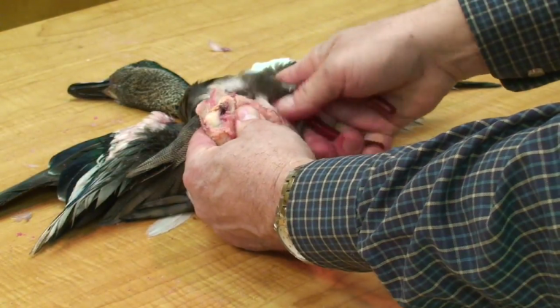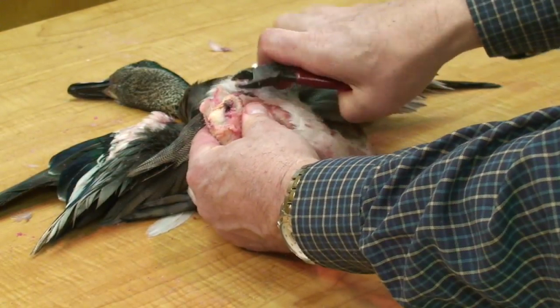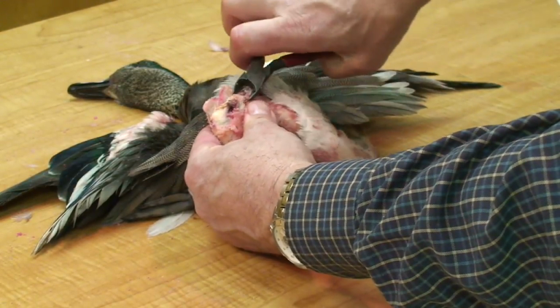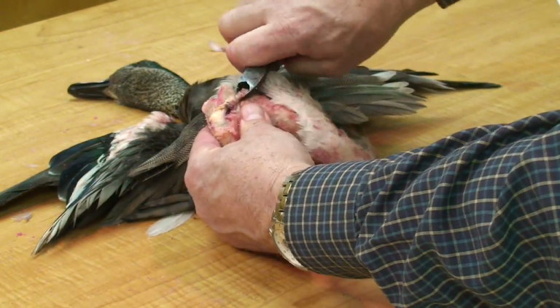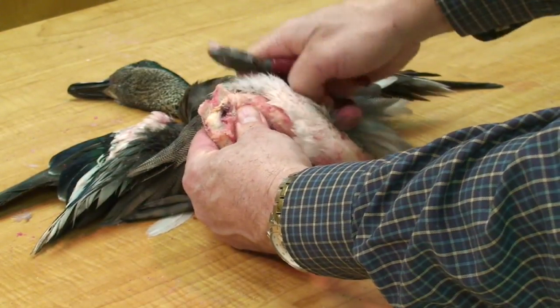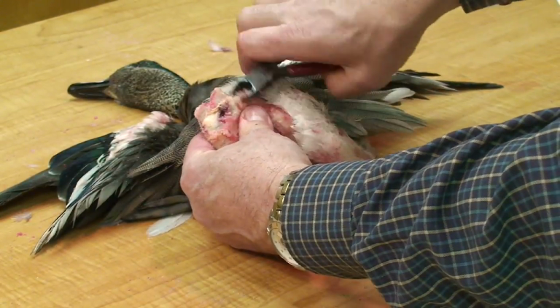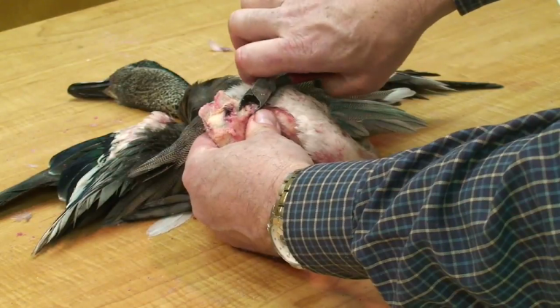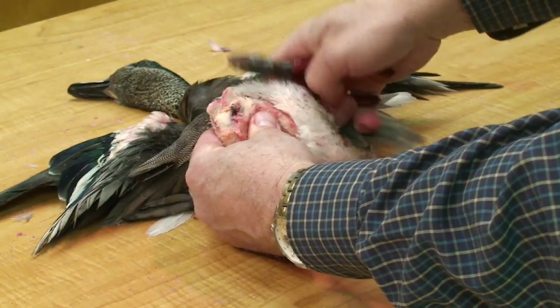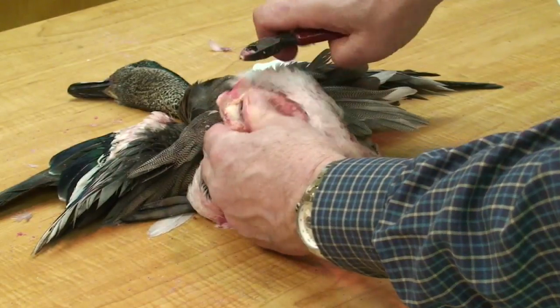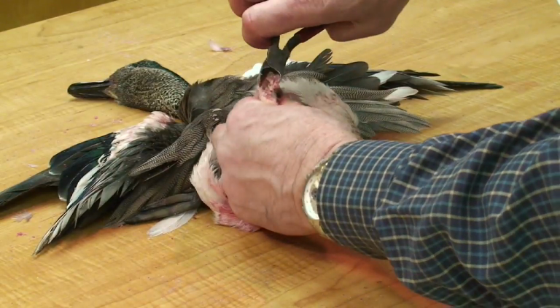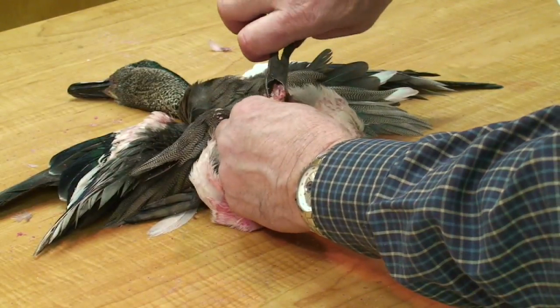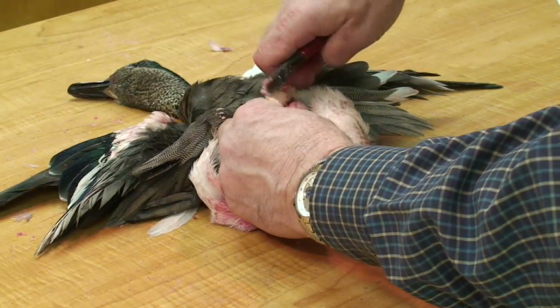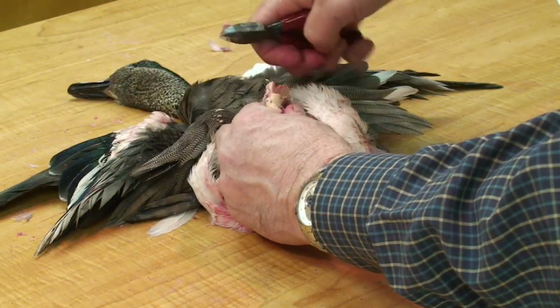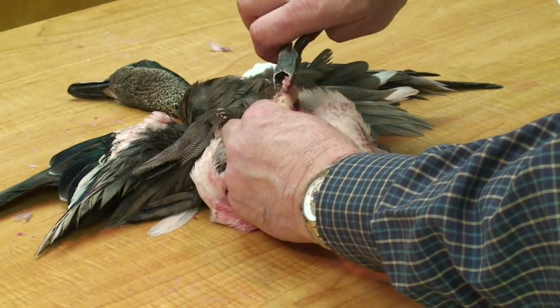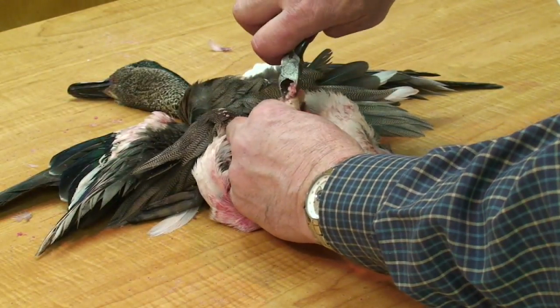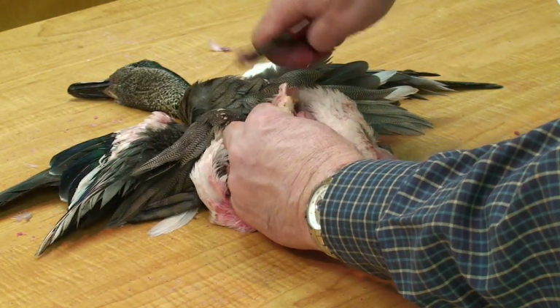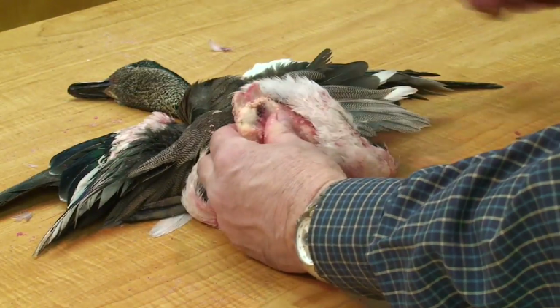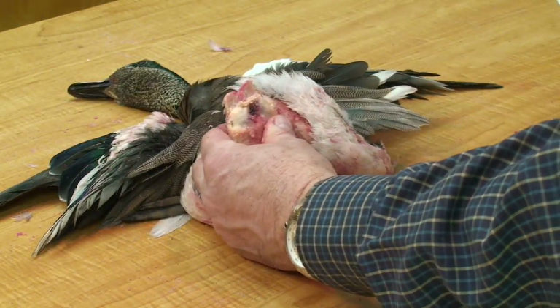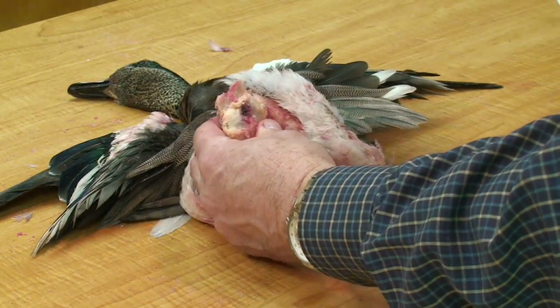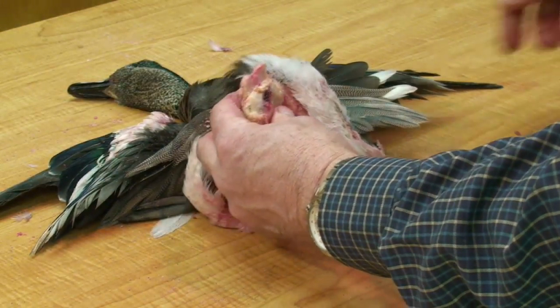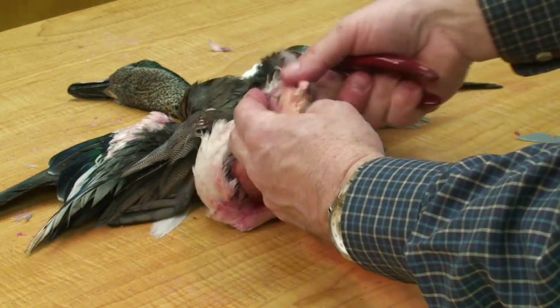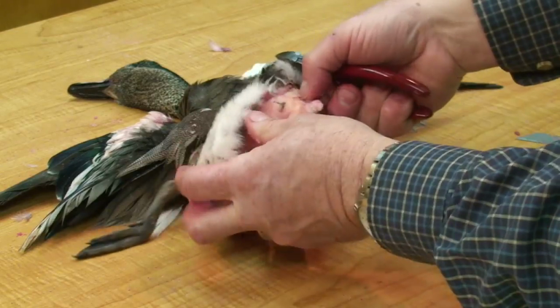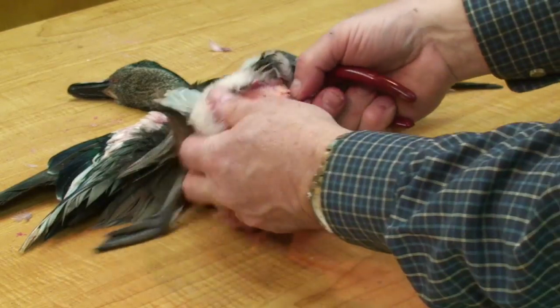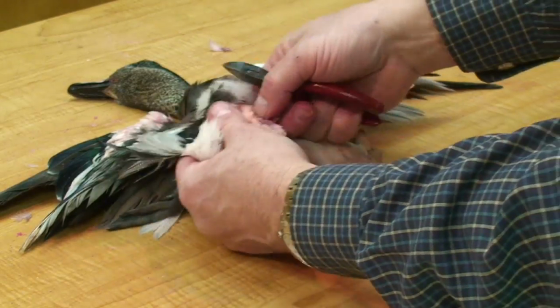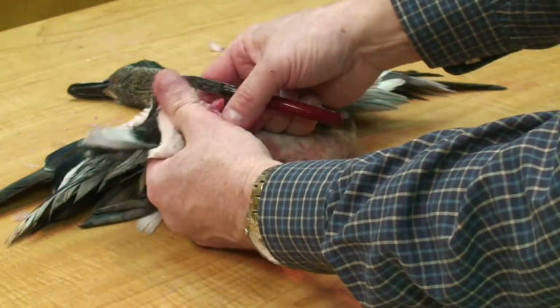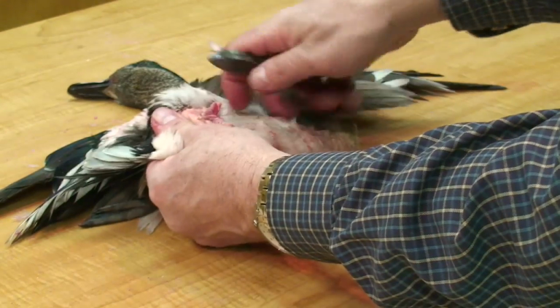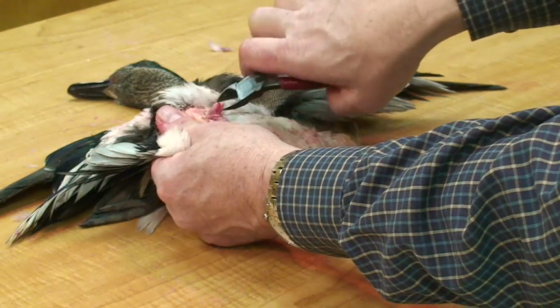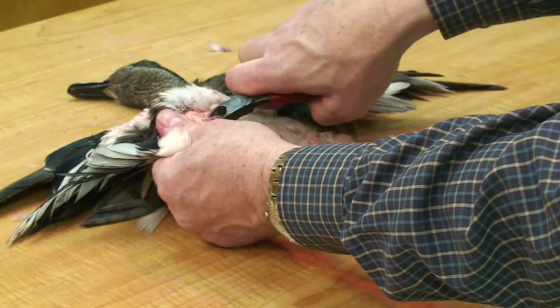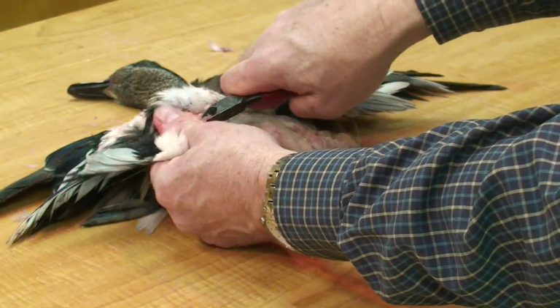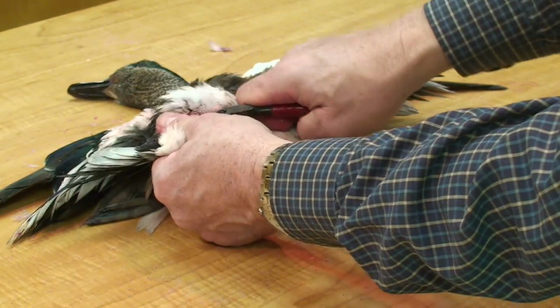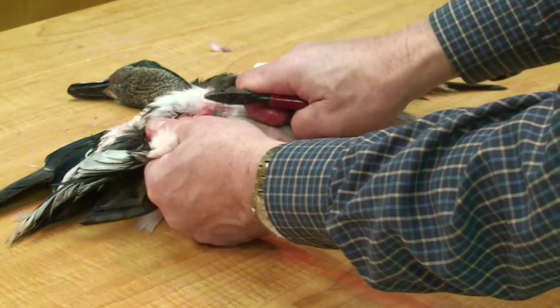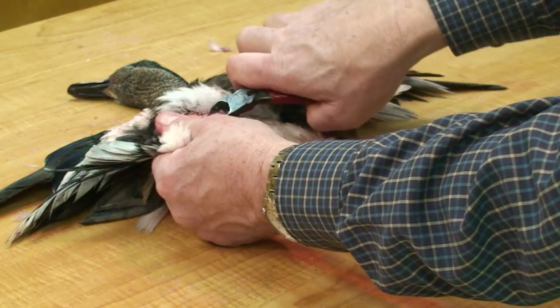At this point, I like to remove any muscle on the side there. Then also any little piece of the tailbone that remains, I'll take that out also.